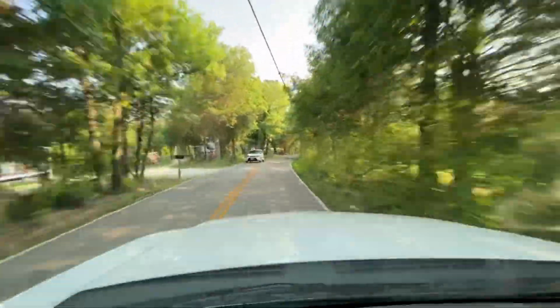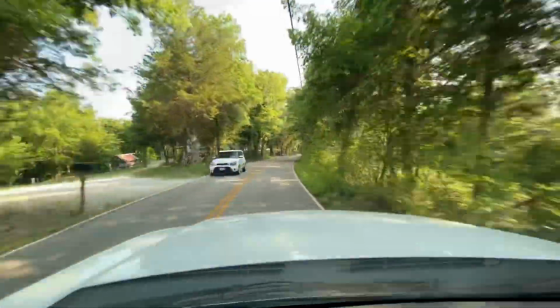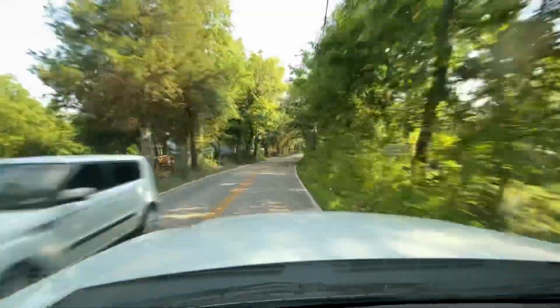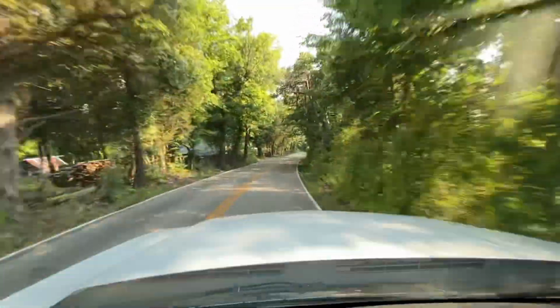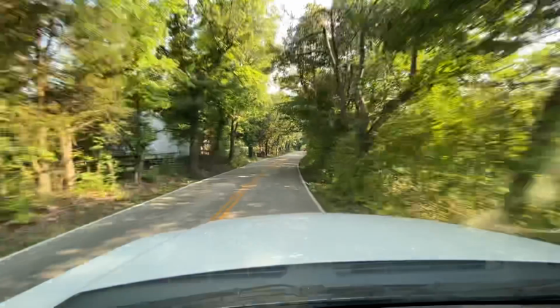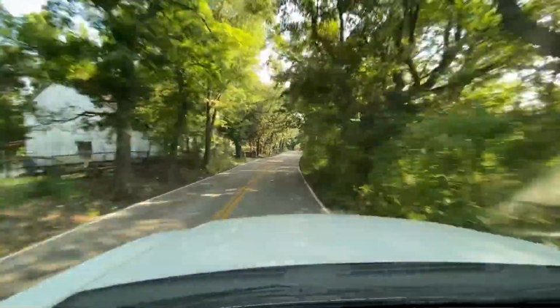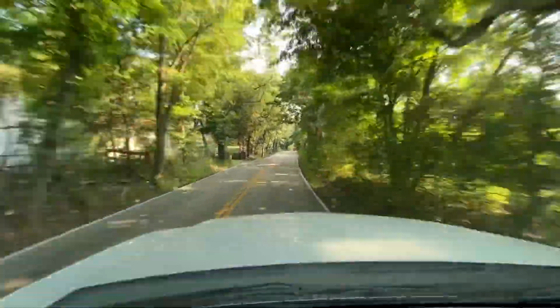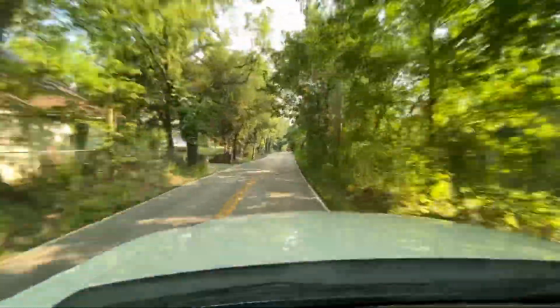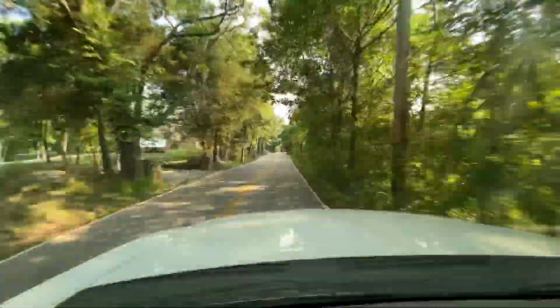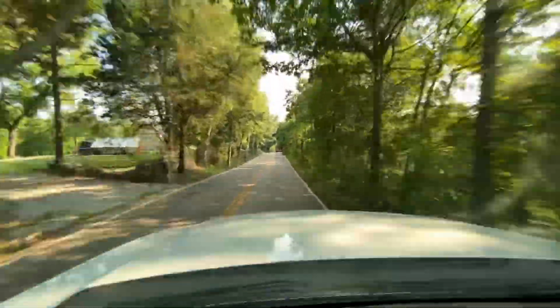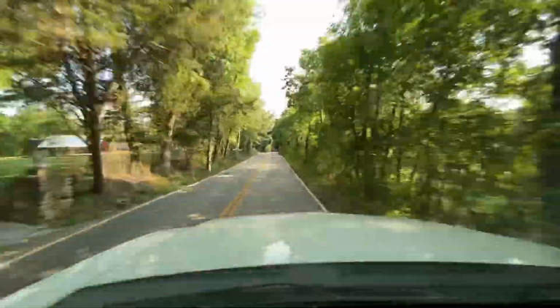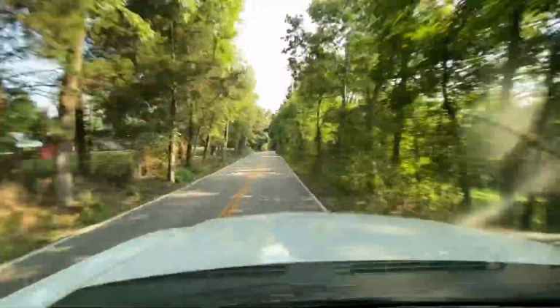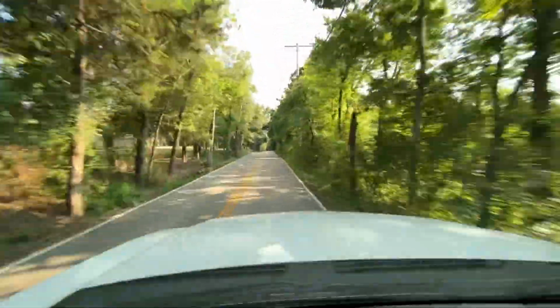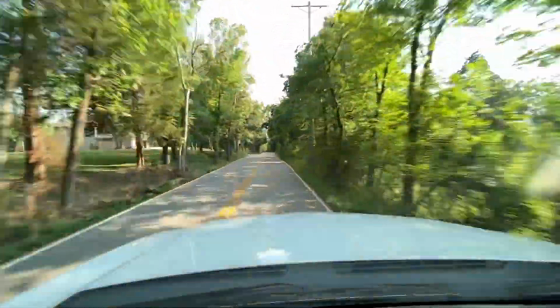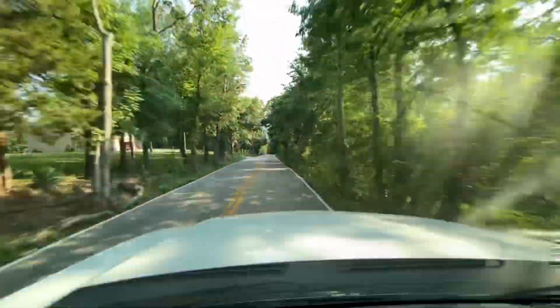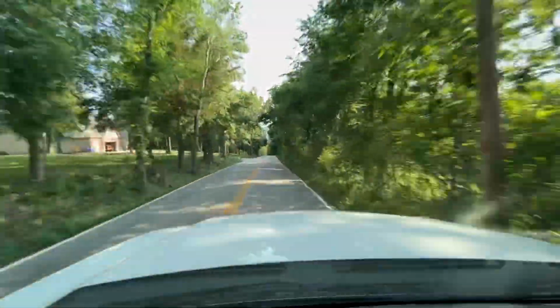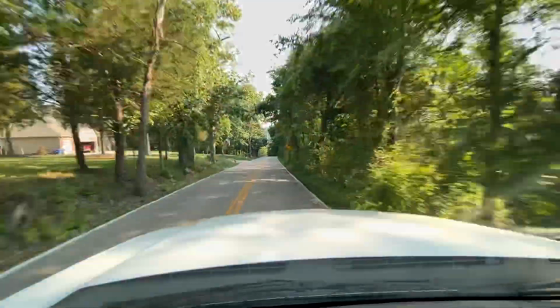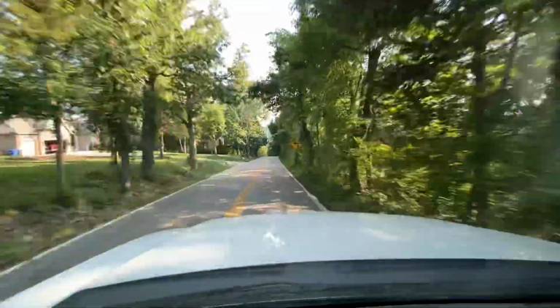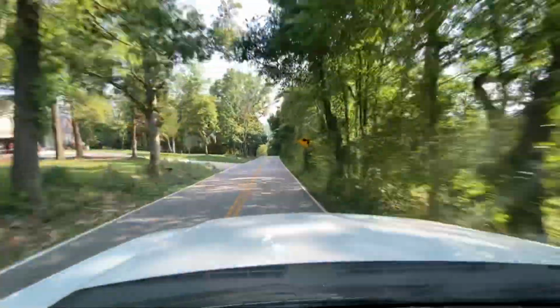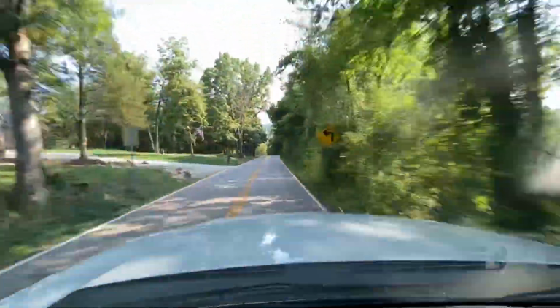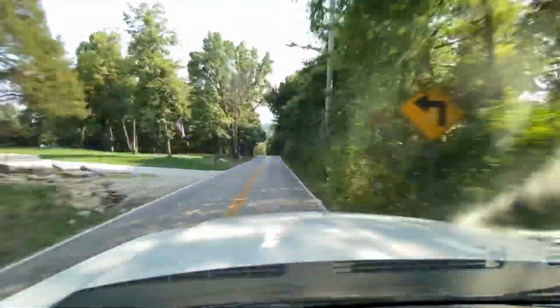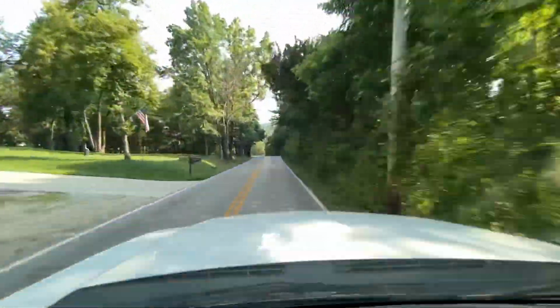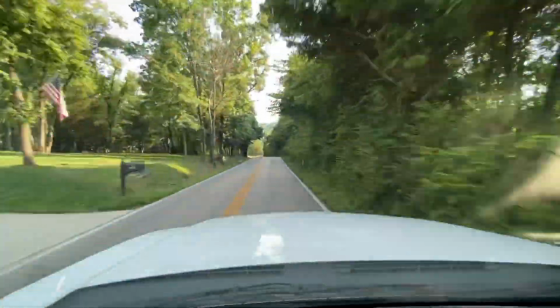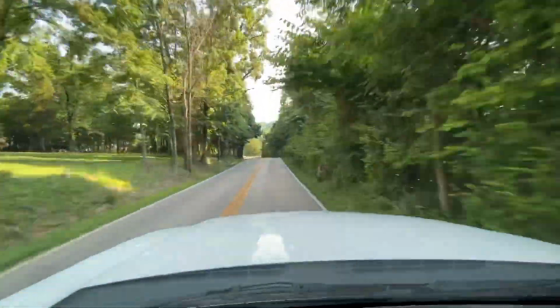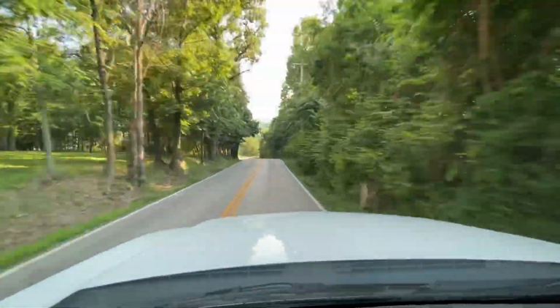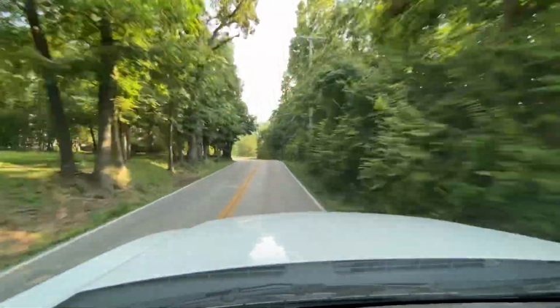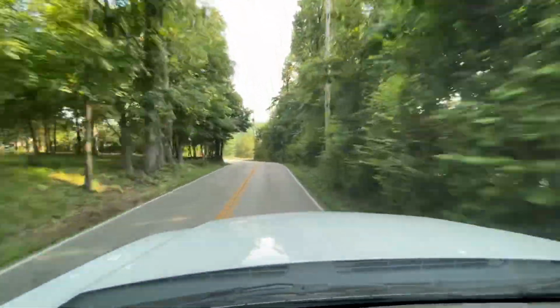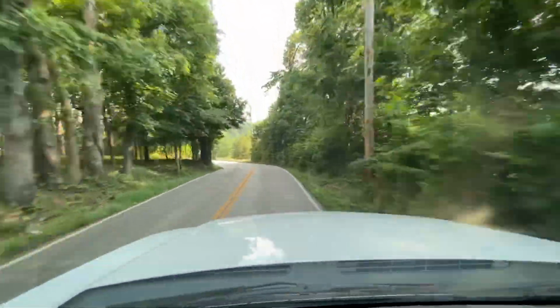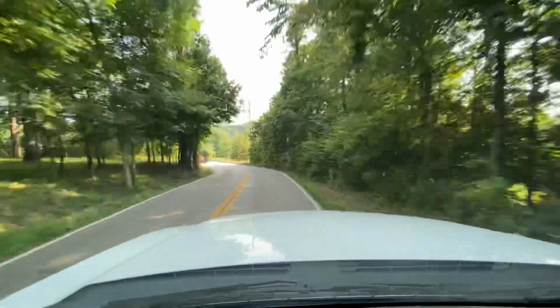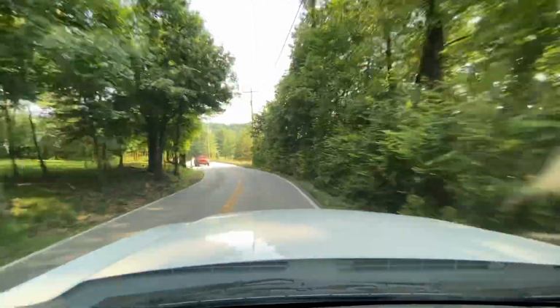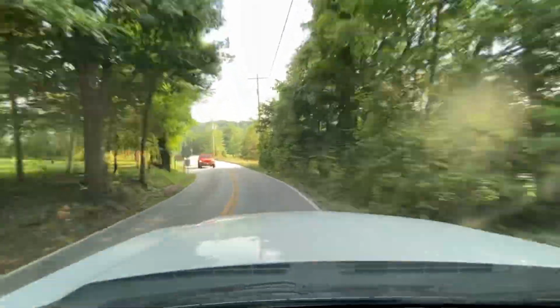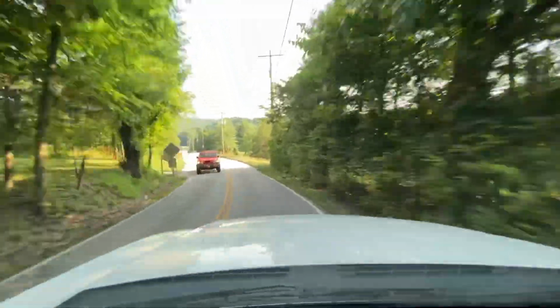The truck handles just like you'd imagine a Duramax with only 20,000 miles on it would handle. You can tell just by the way it looks and how it's been taken care of — how it hasn't been abused or neglected like a work truck or anything like that.